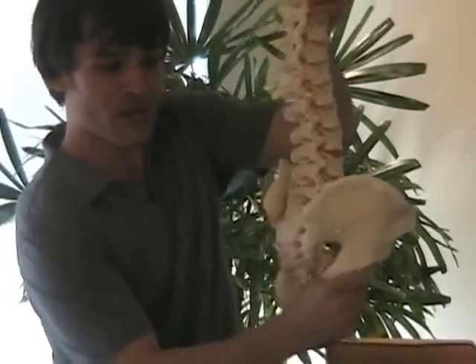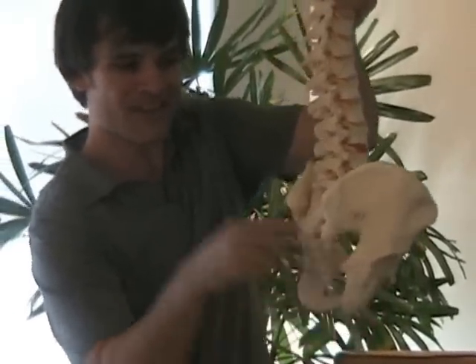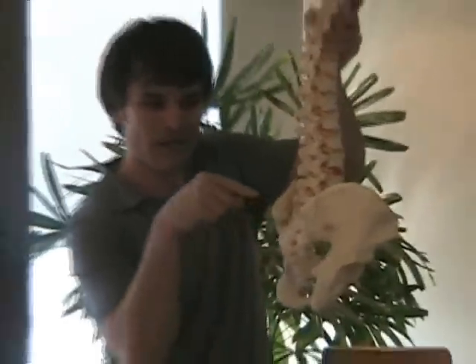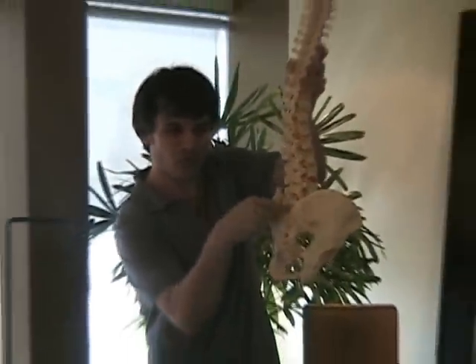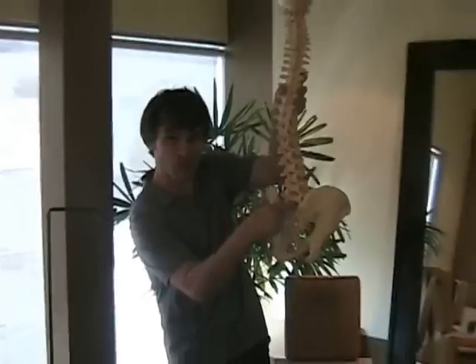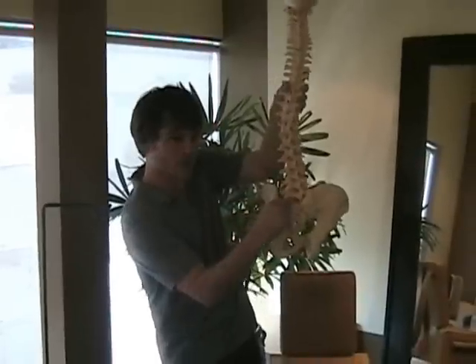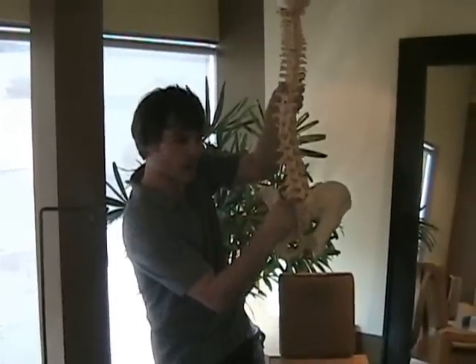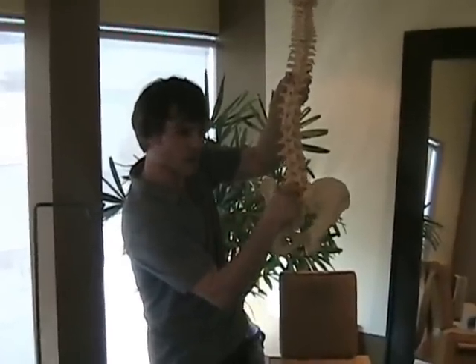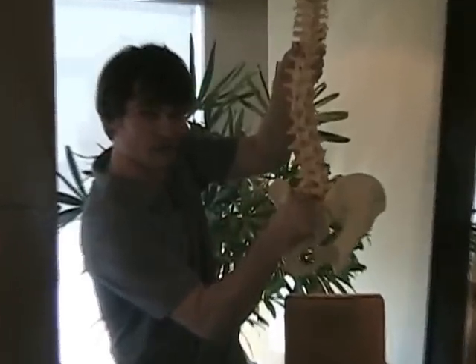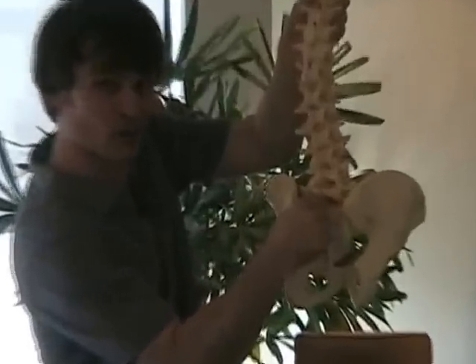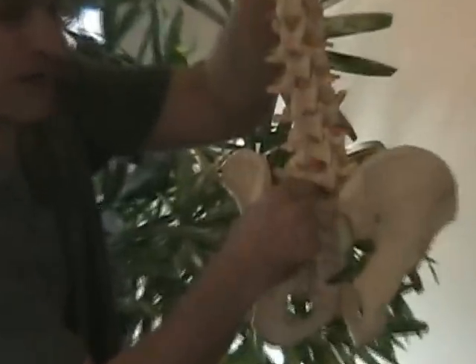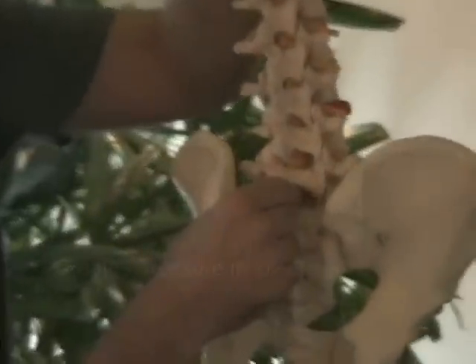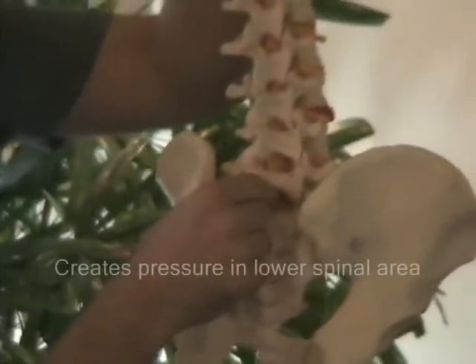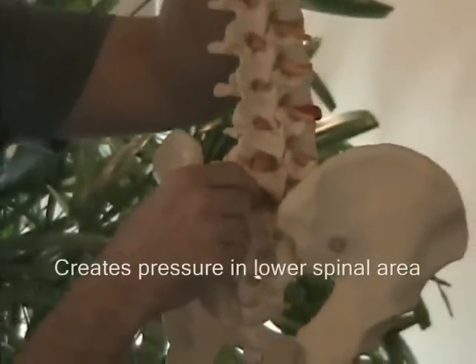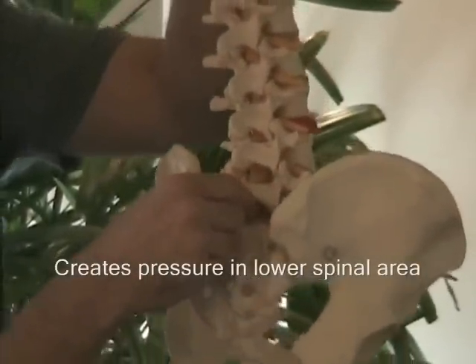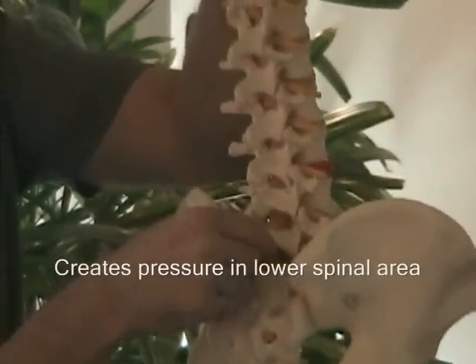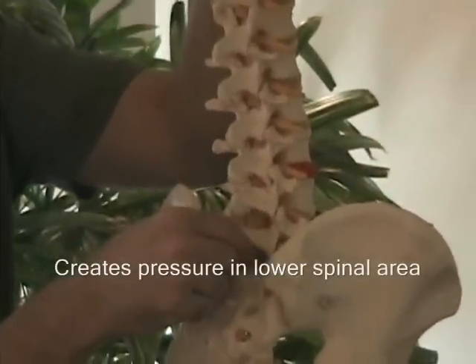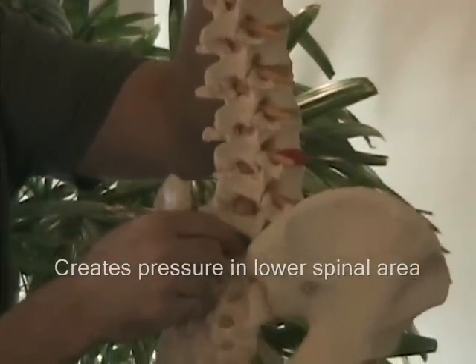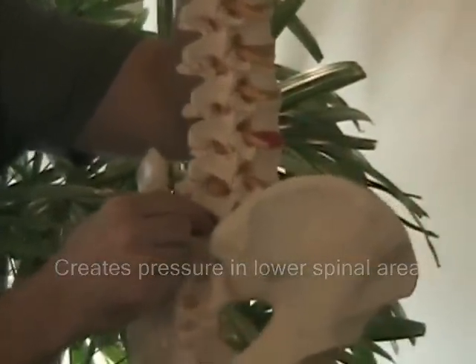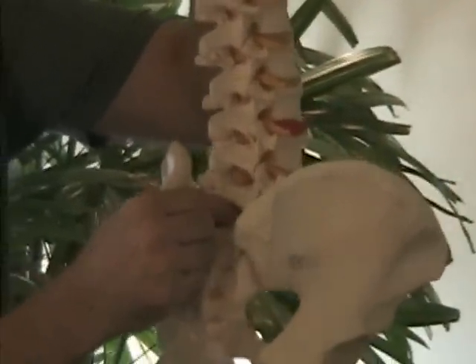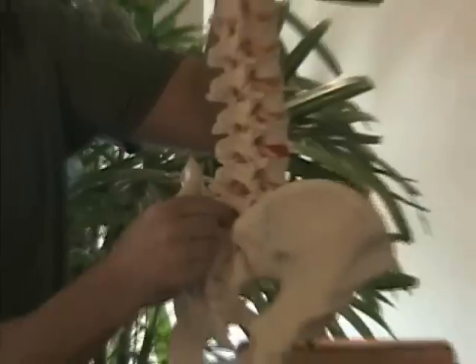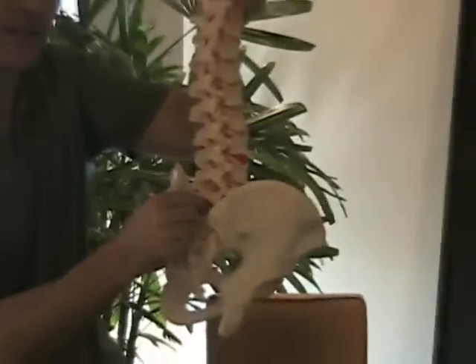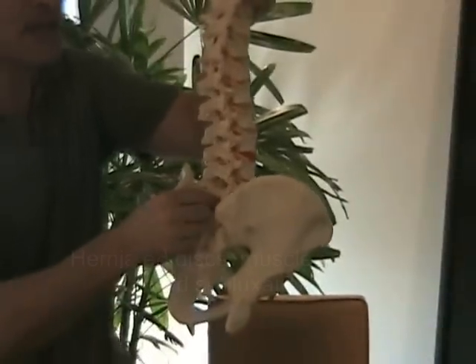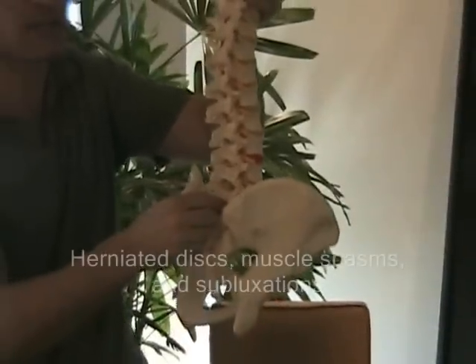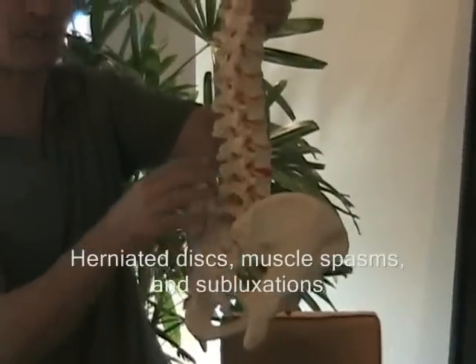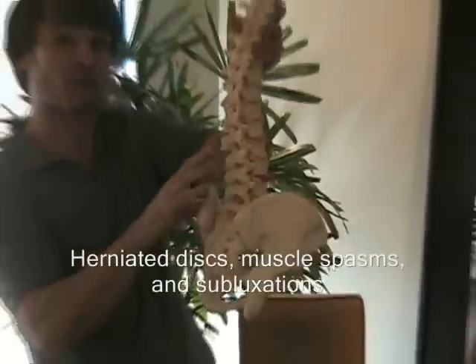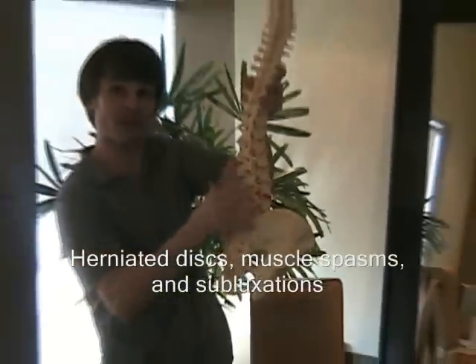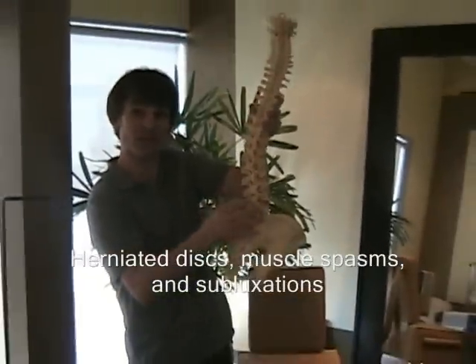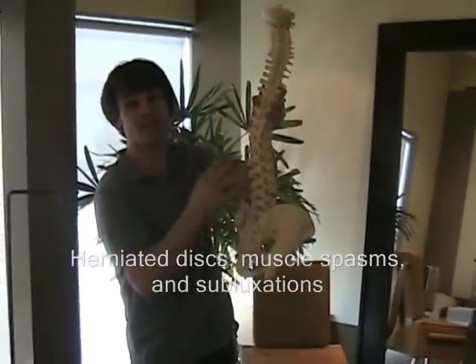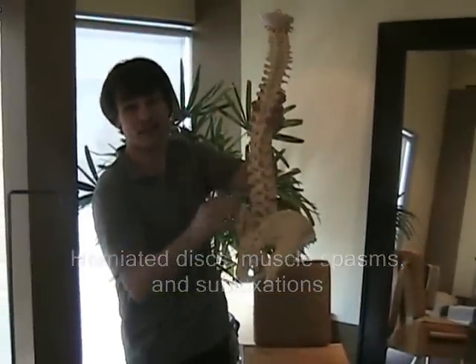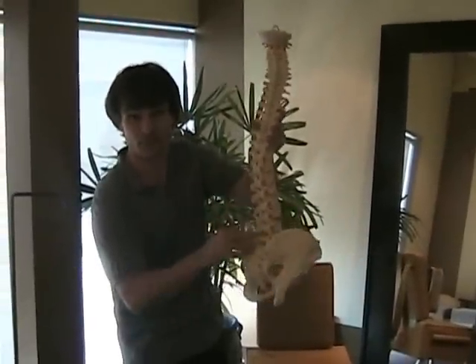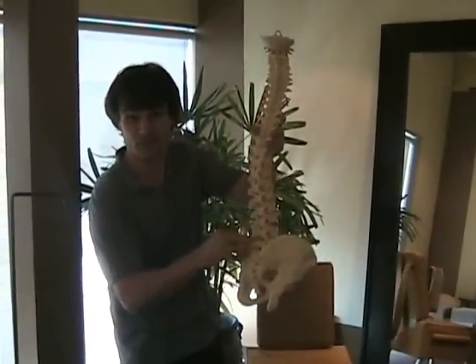This creates a pressure on the lower spinal area and it can leave one susceptible to herniated discs, it can leave one susceptible to muscle spasms, and to subluxation.